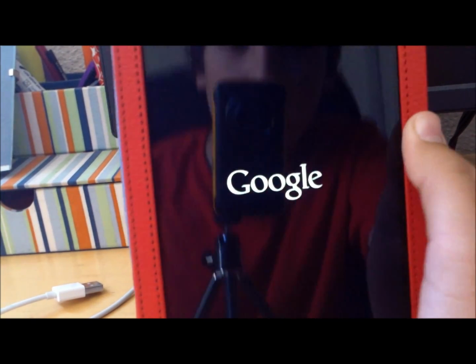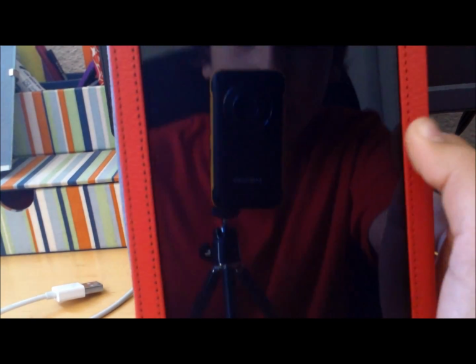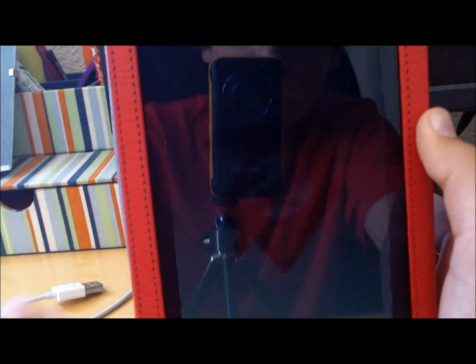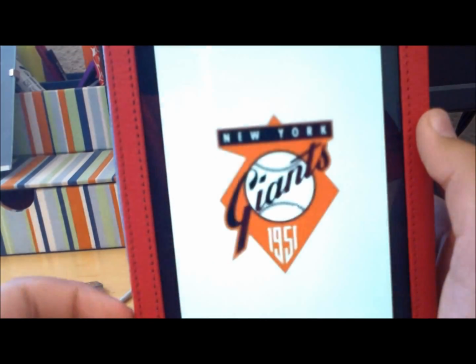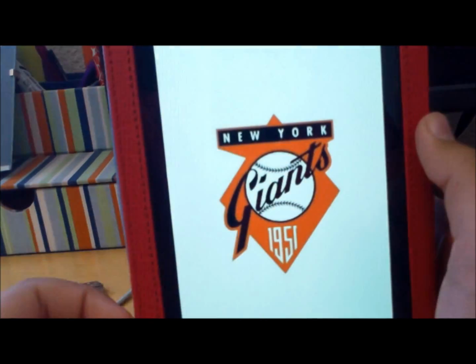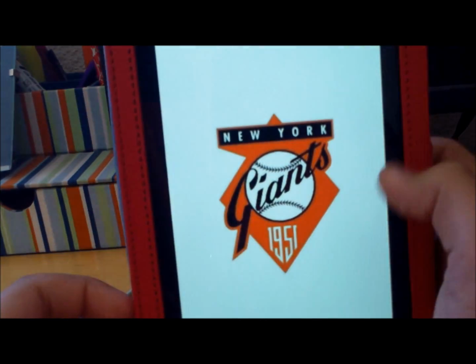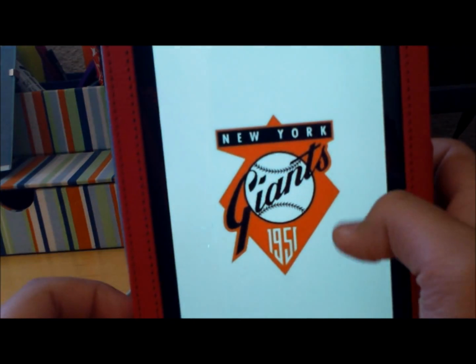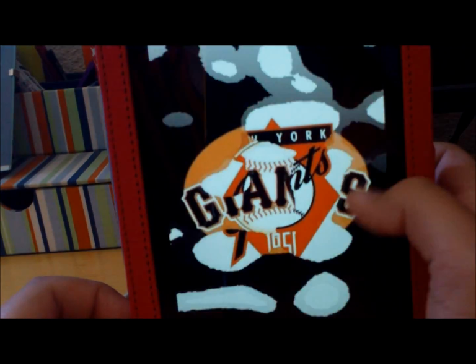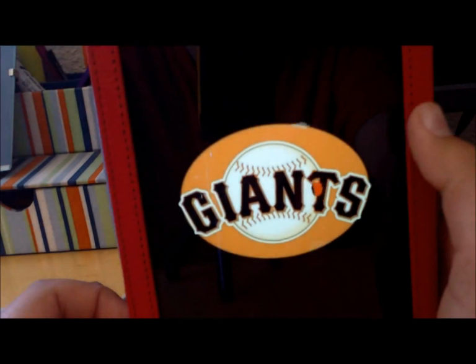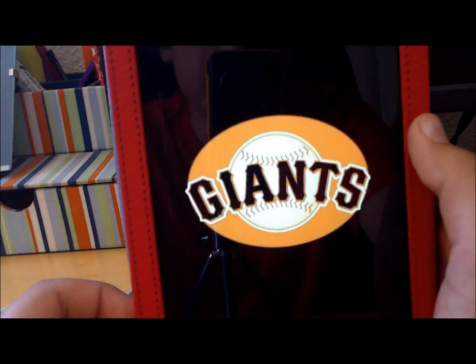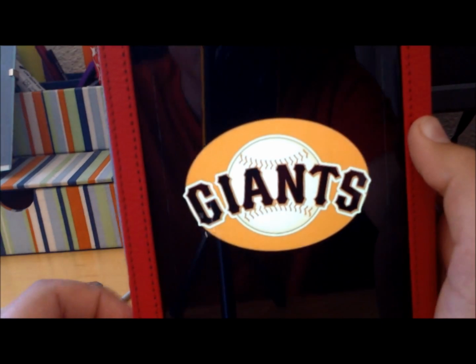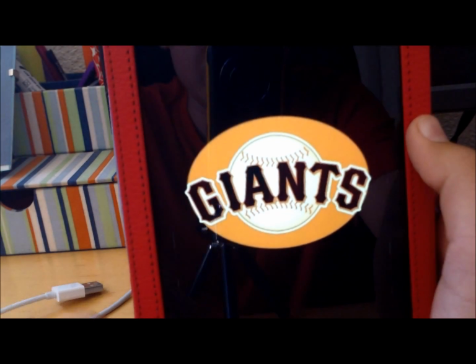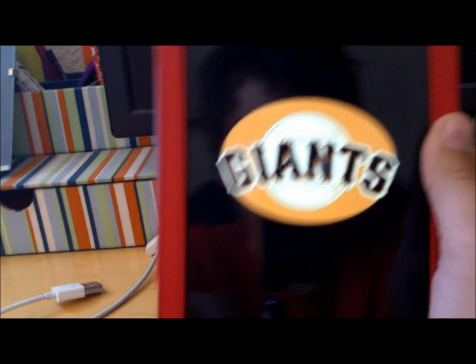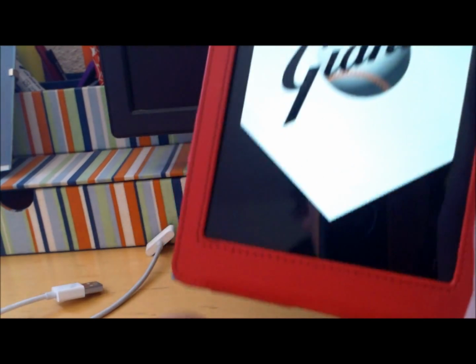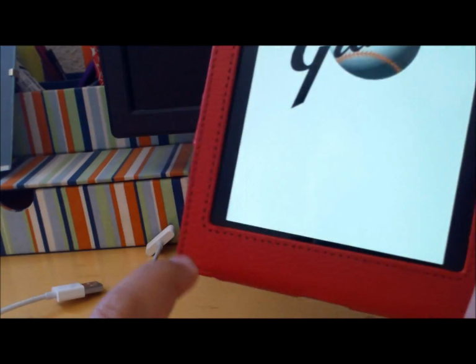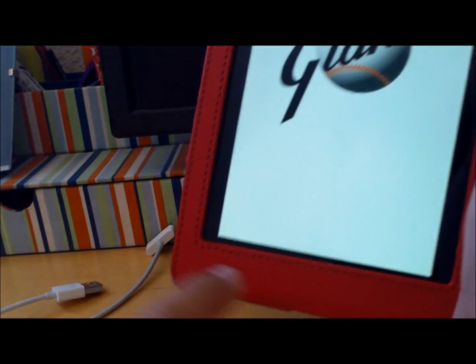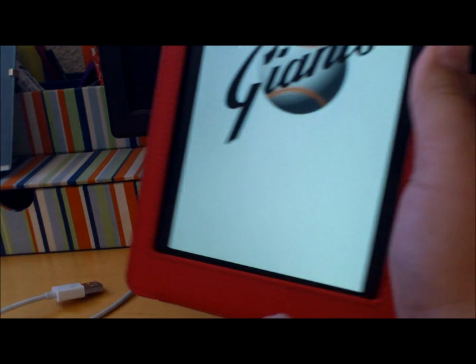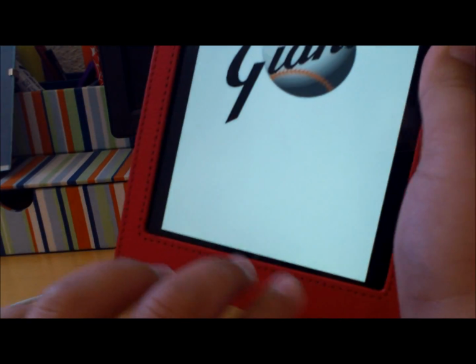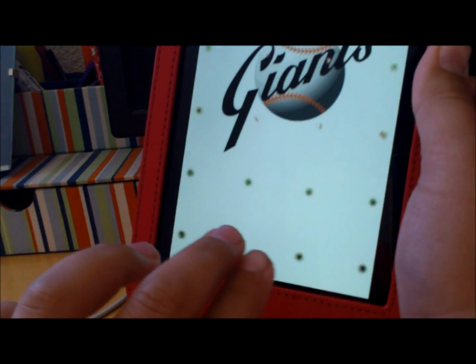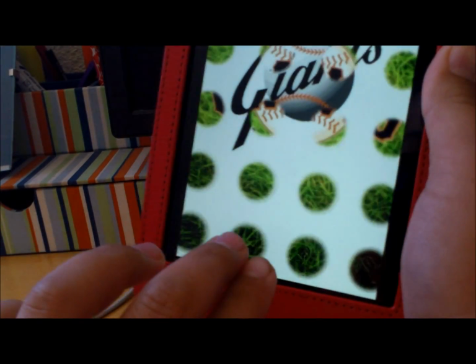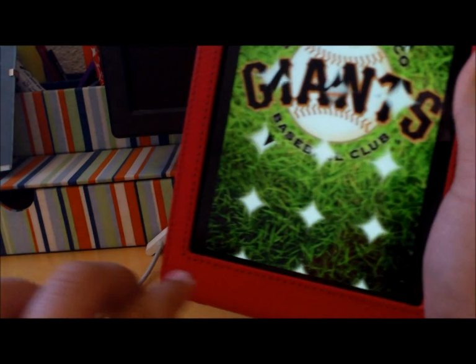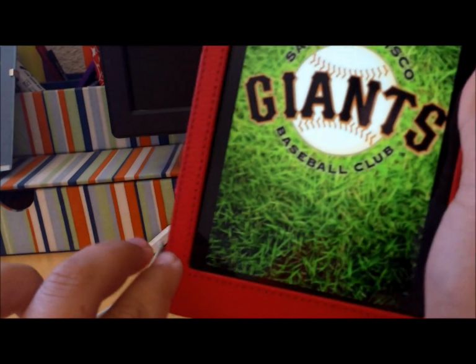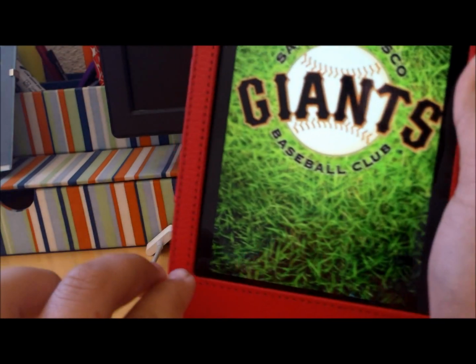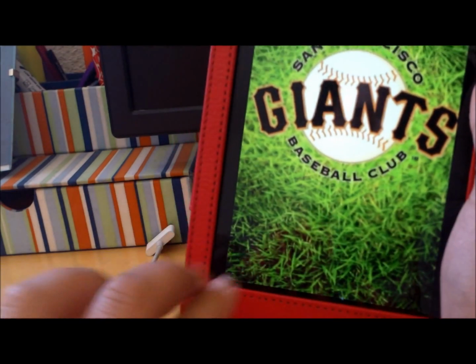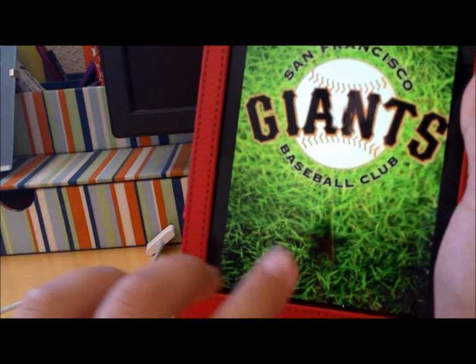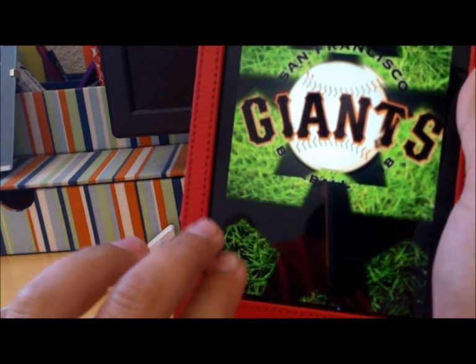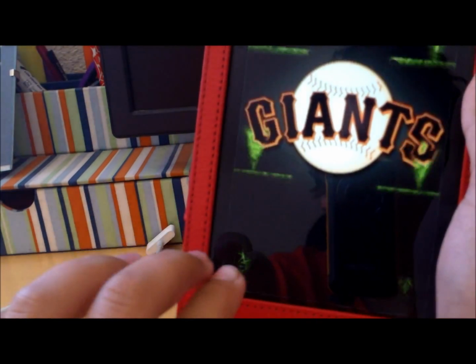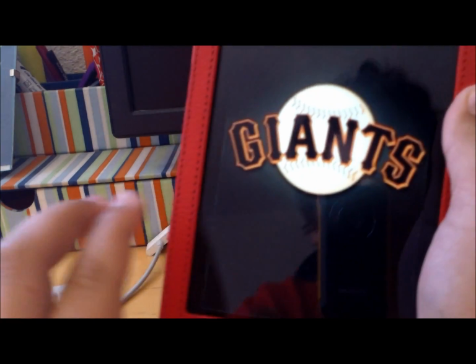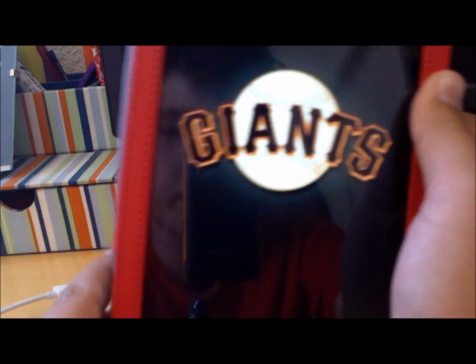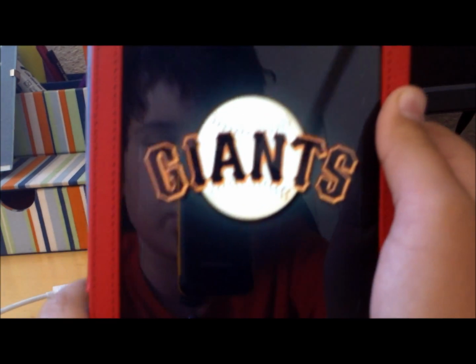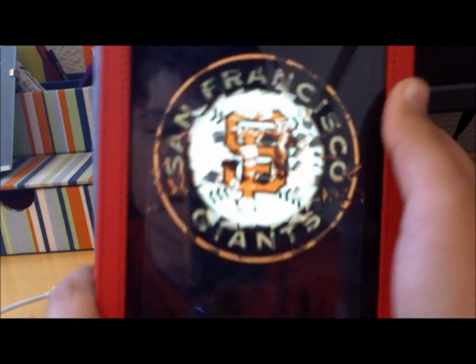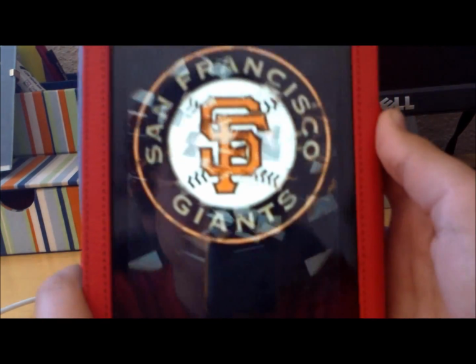I personally don't really like to use it that much because at the bottom, instead of the three buttons there, they're at the side and they're really small, so it's harder to press them.